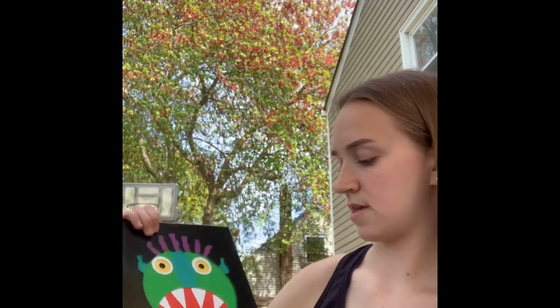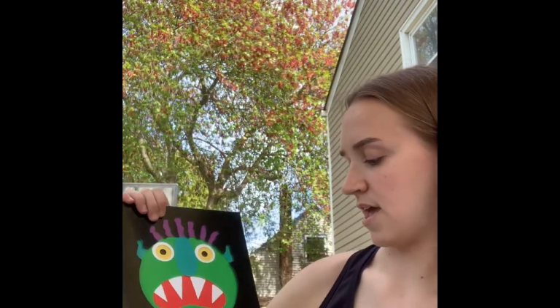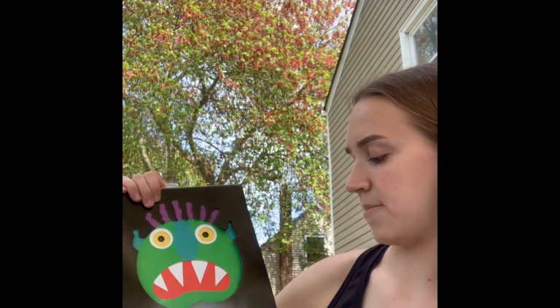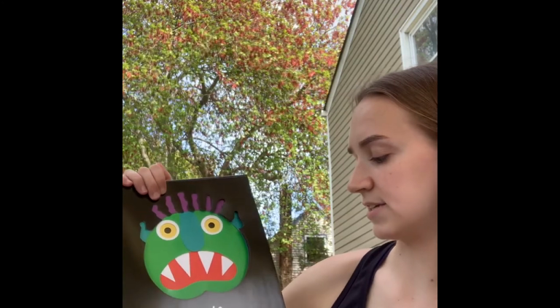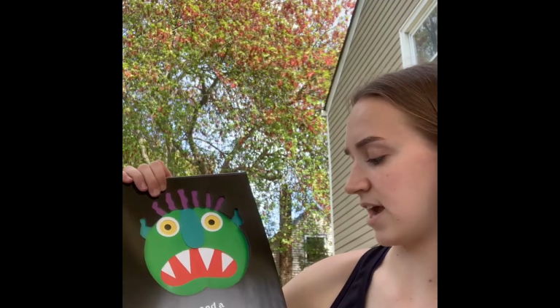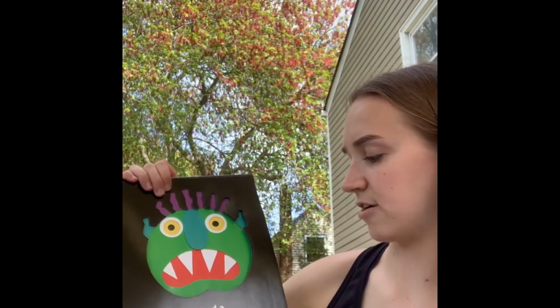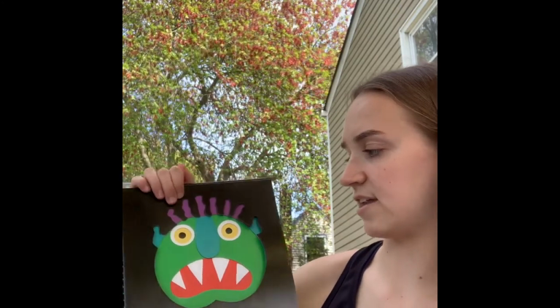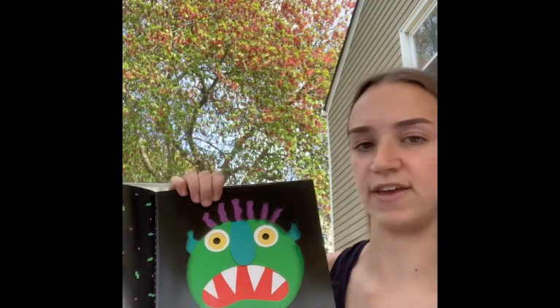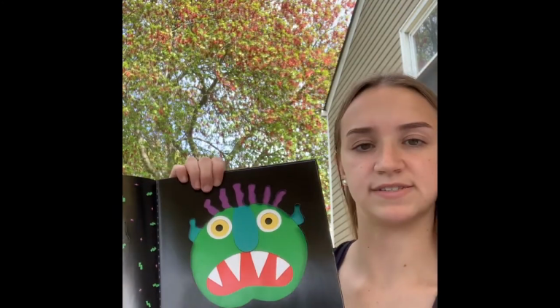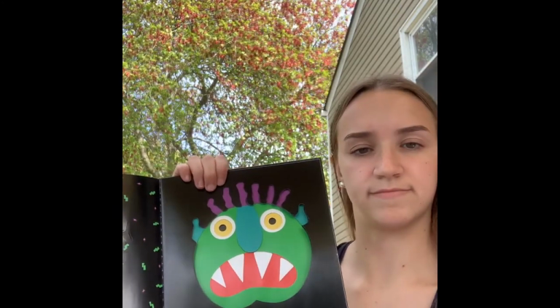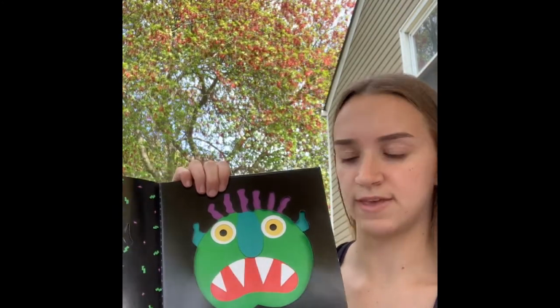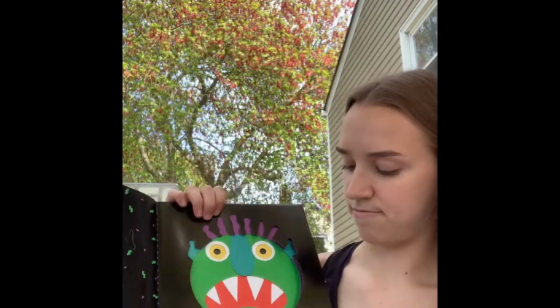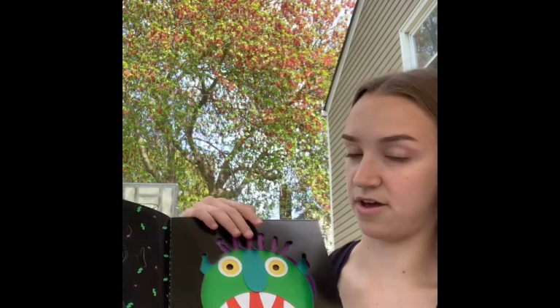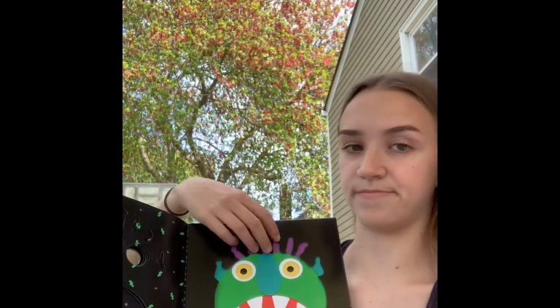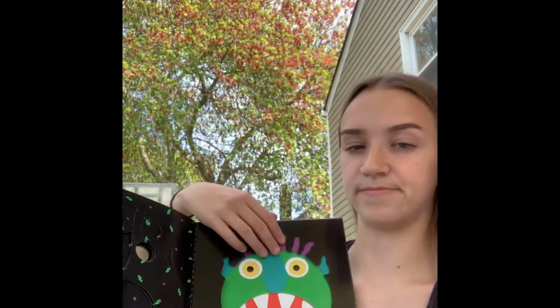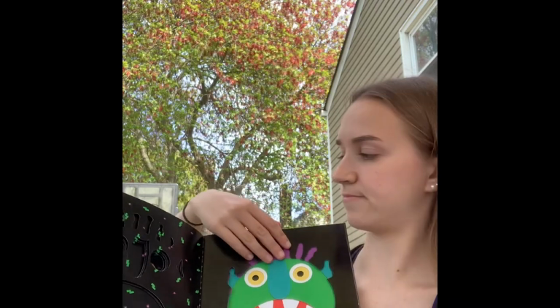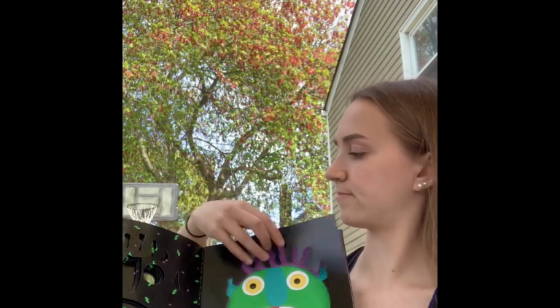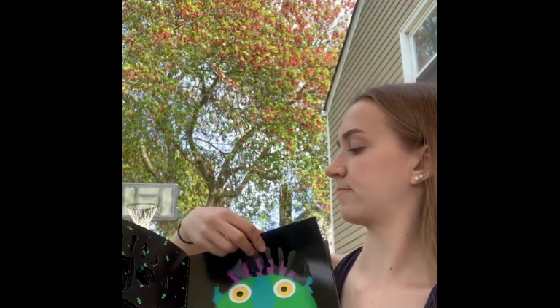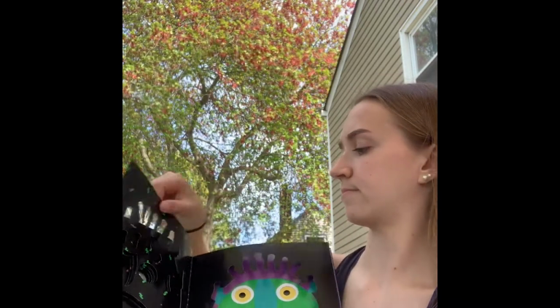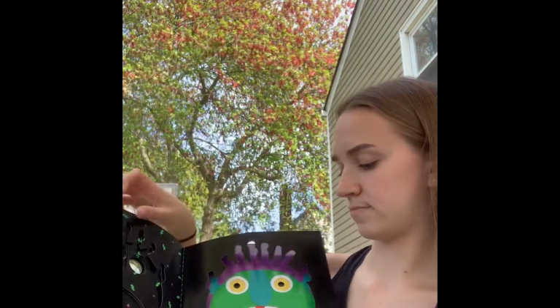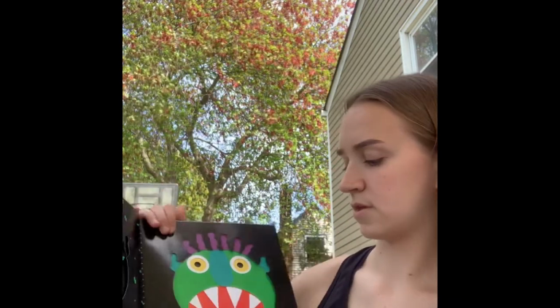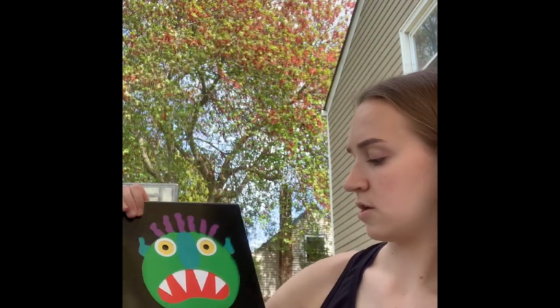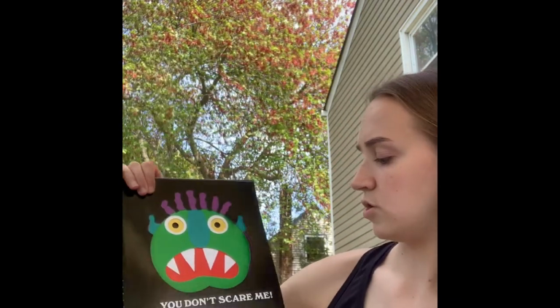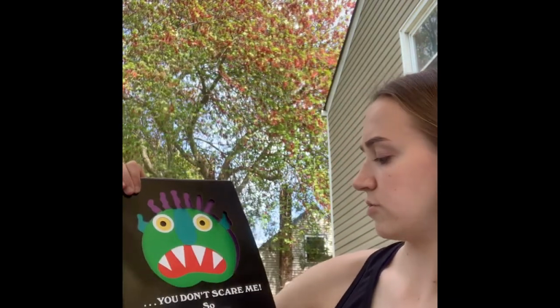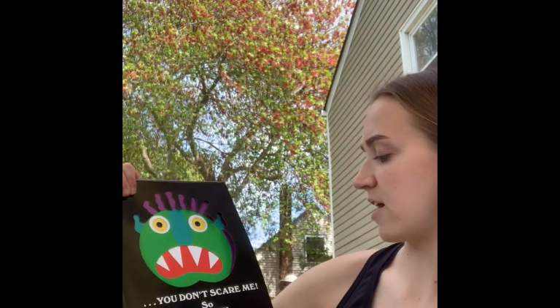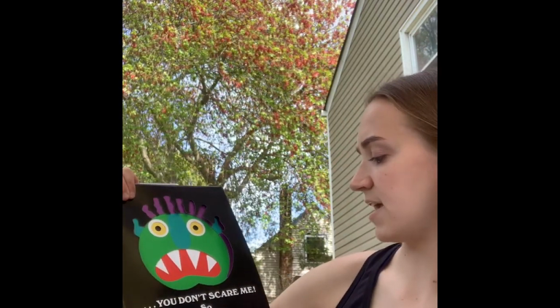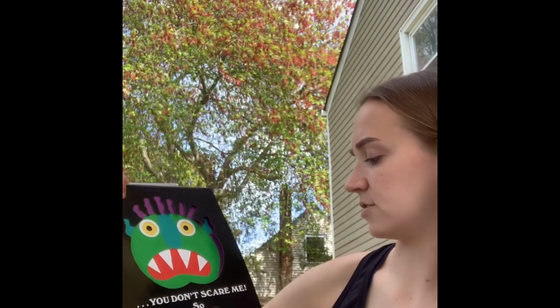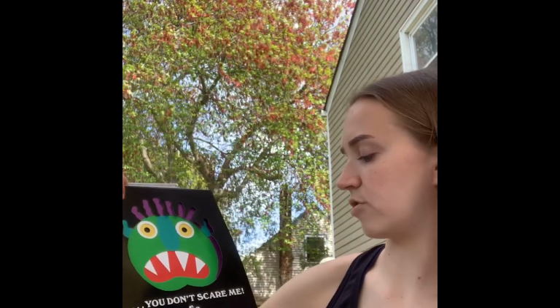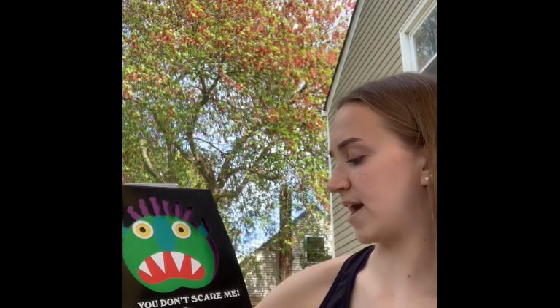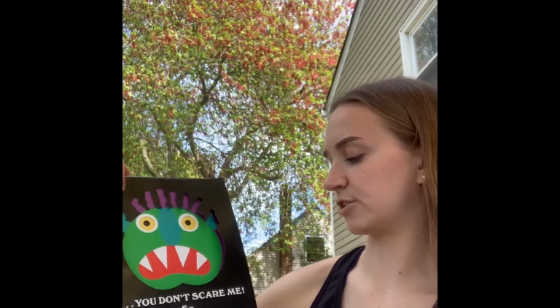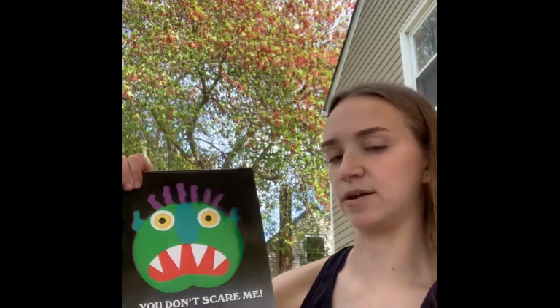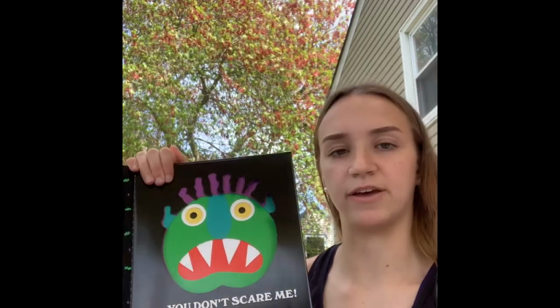And a big, scary green face. But you don't scare me. So go away, scraggly purple hair.